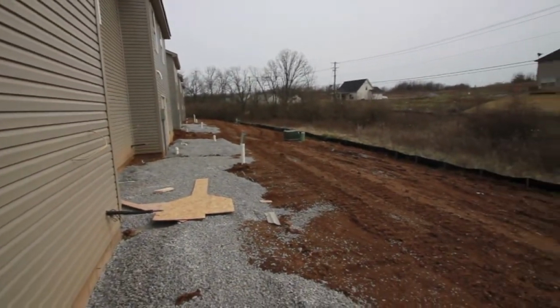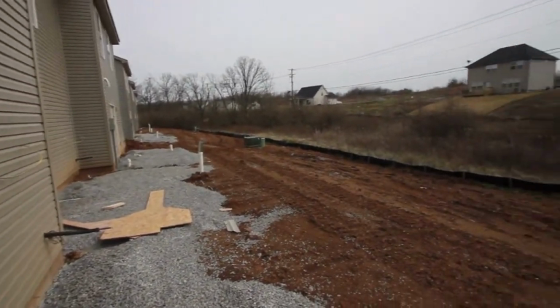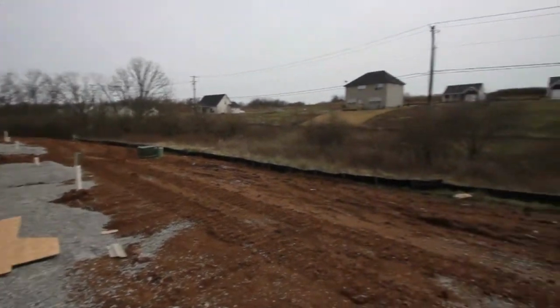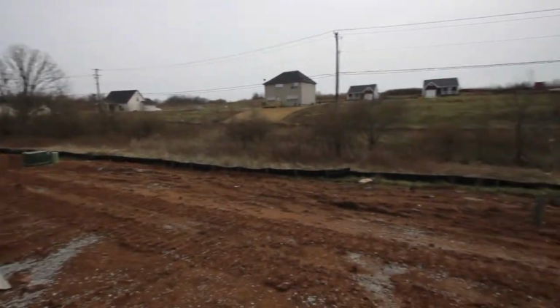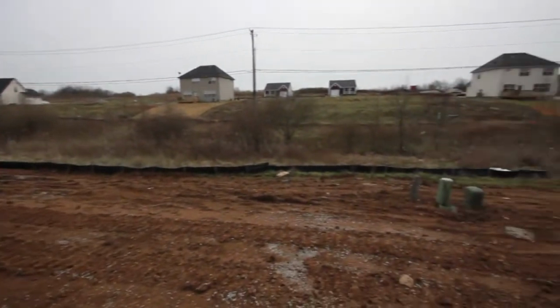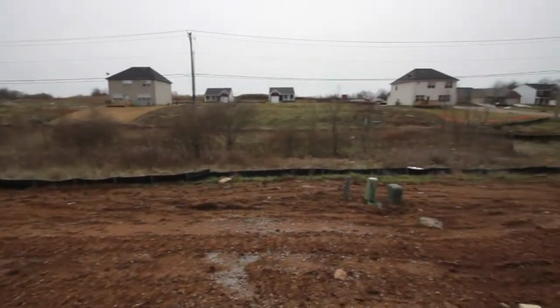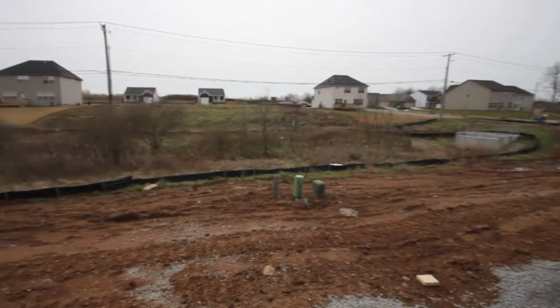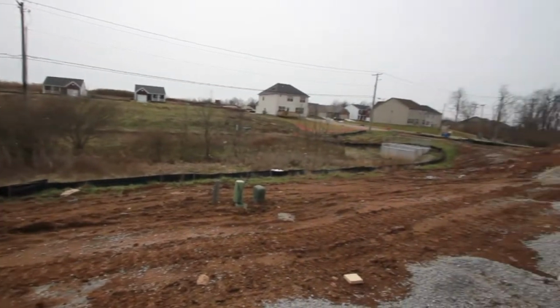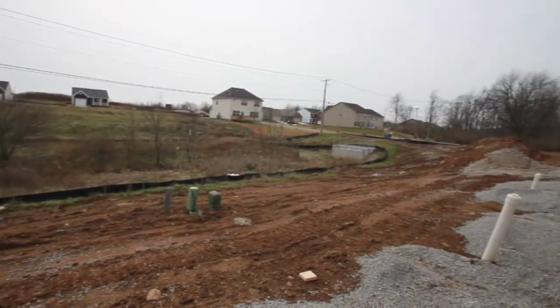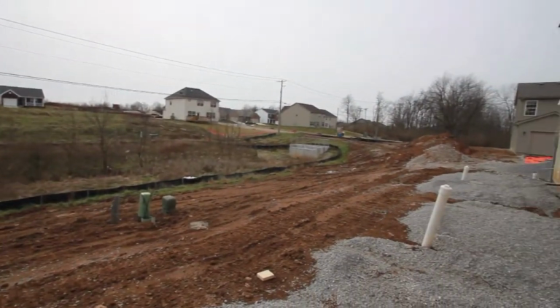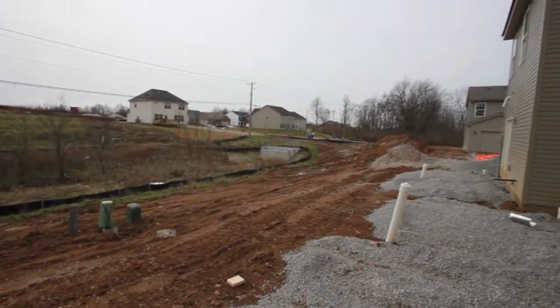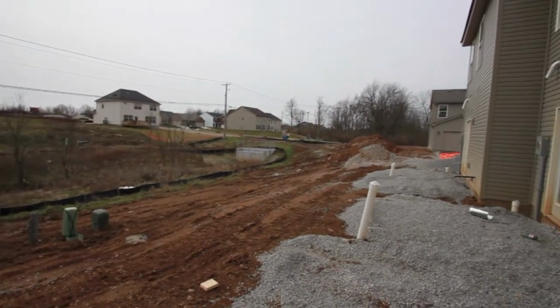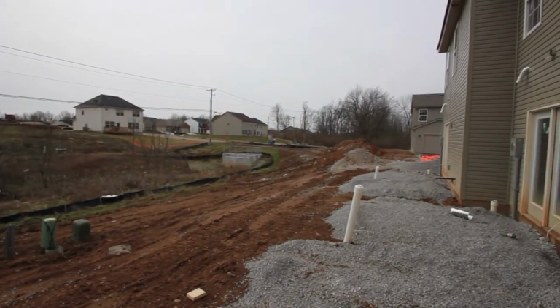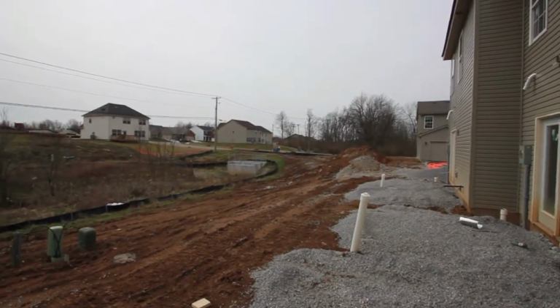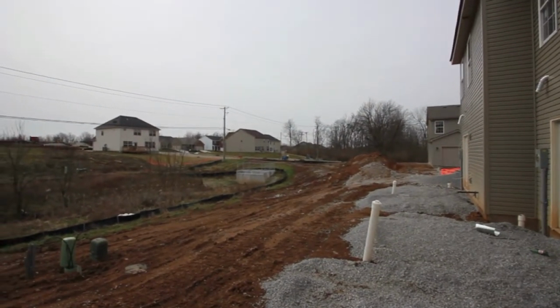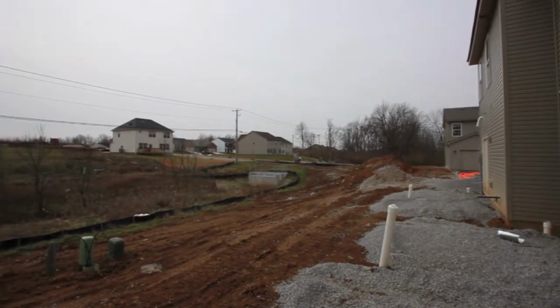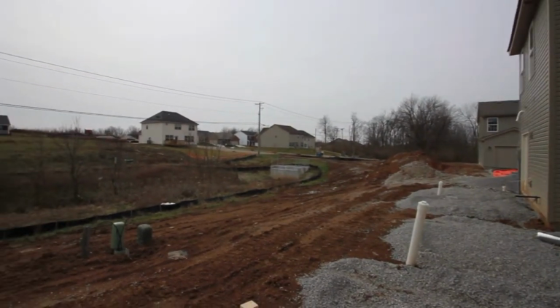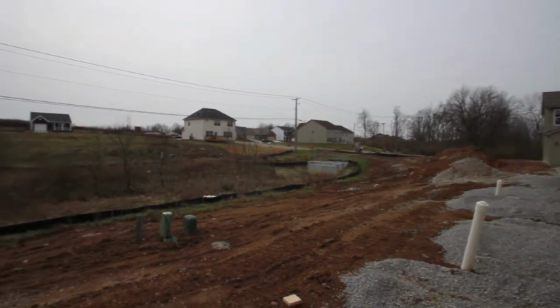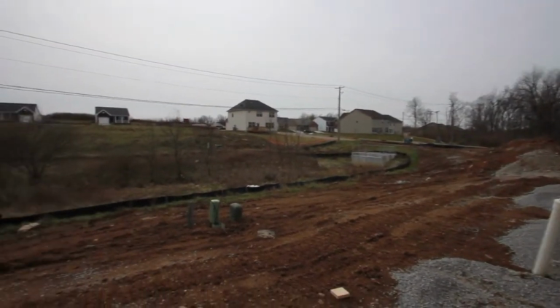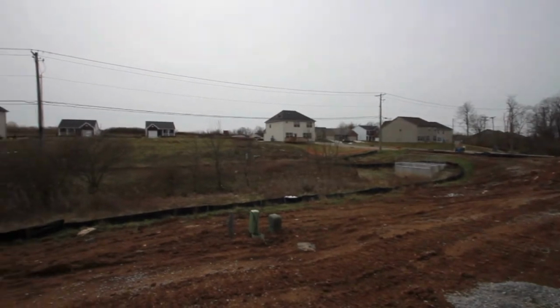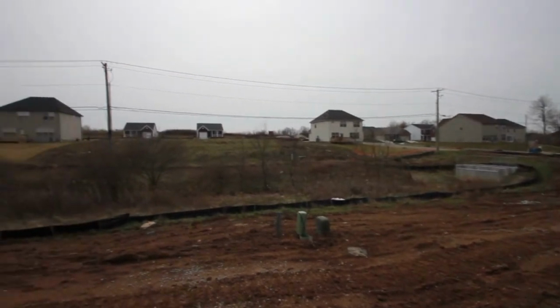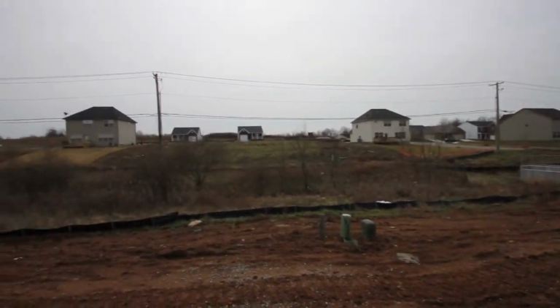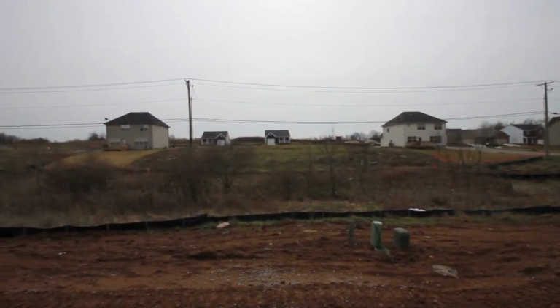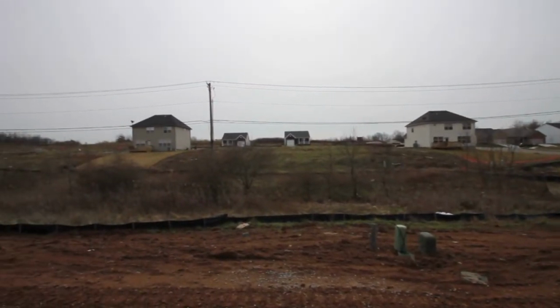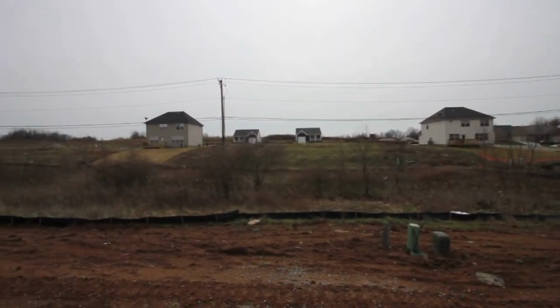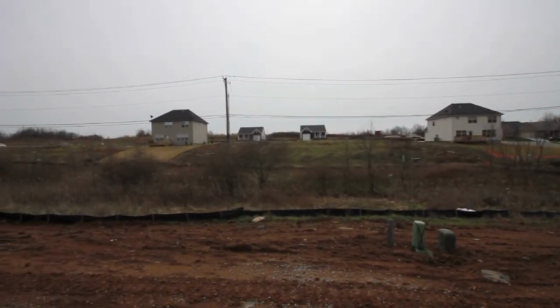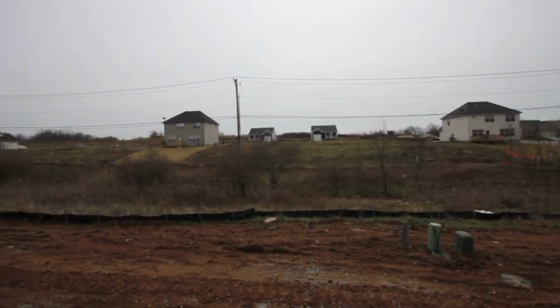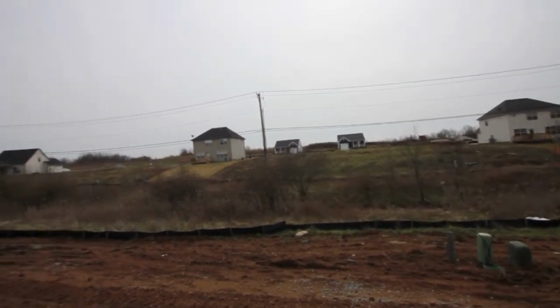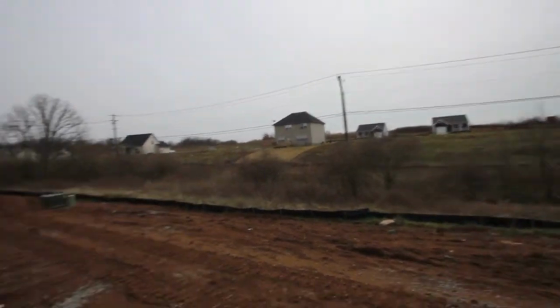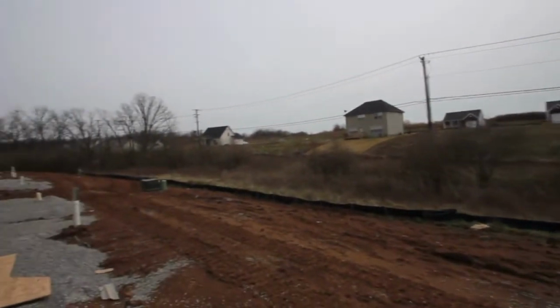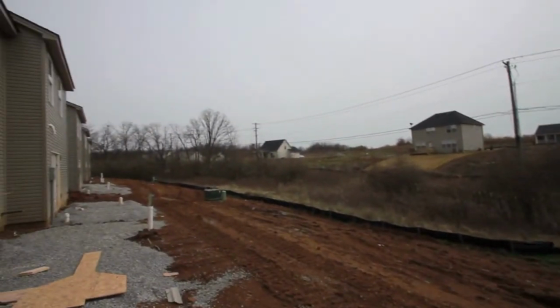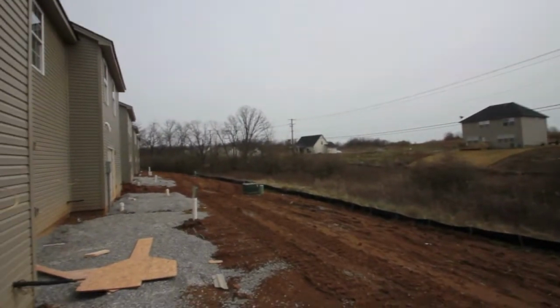Not much of a yard — it's a little sloped — but the good thing is the green space in the back. Again, Jason Preece, RE-MAX Elite, bringing you the Lexington real estate market.